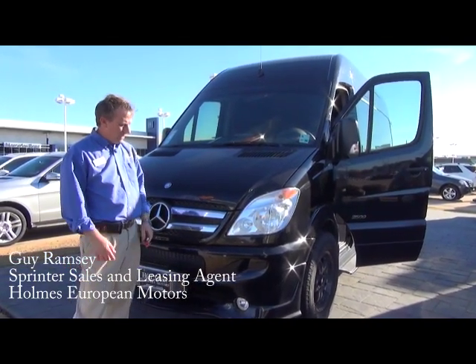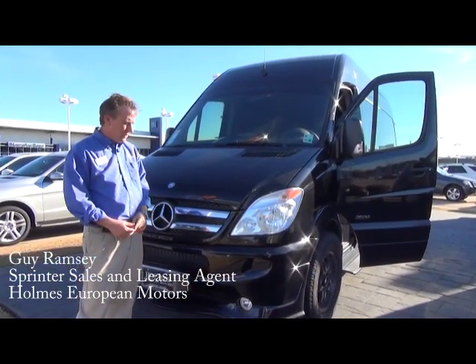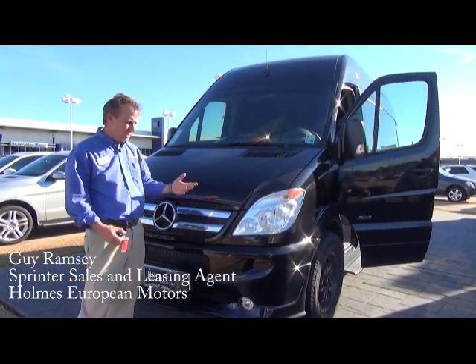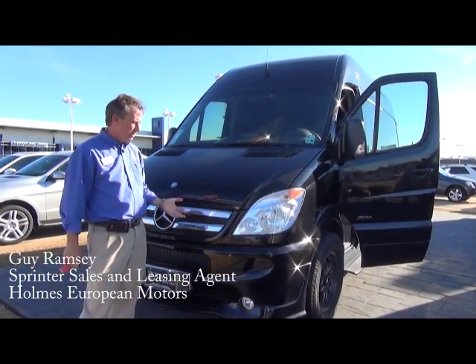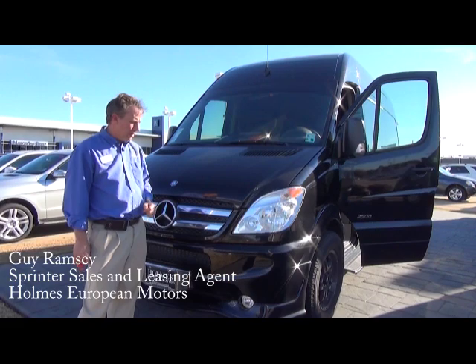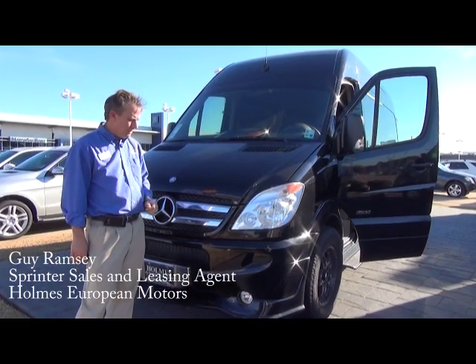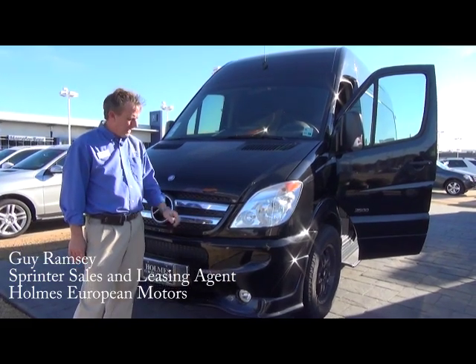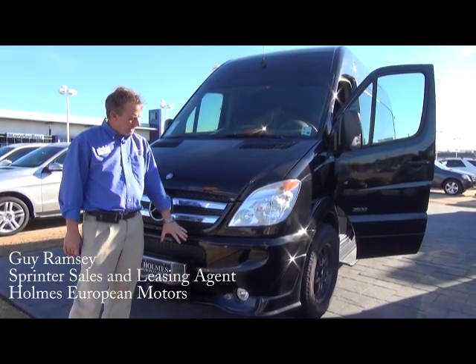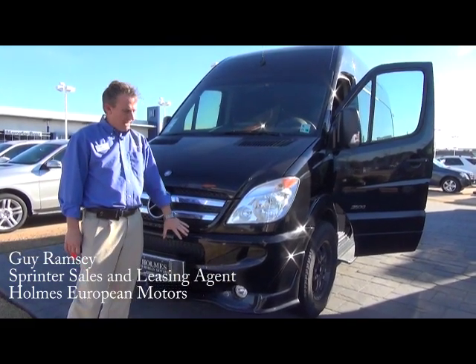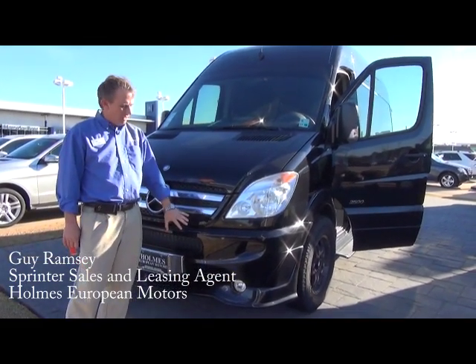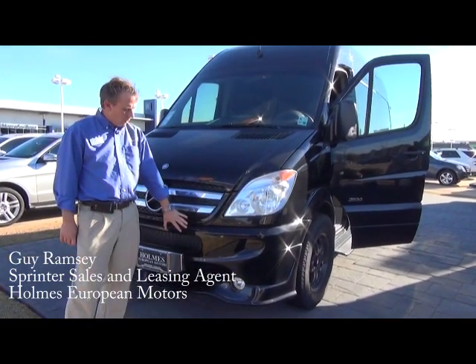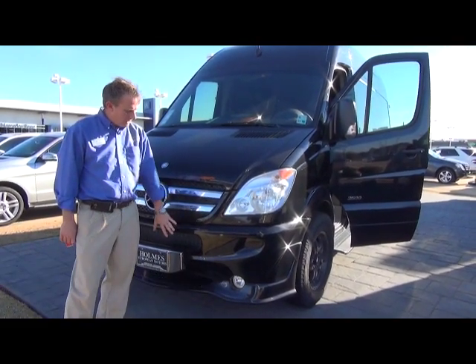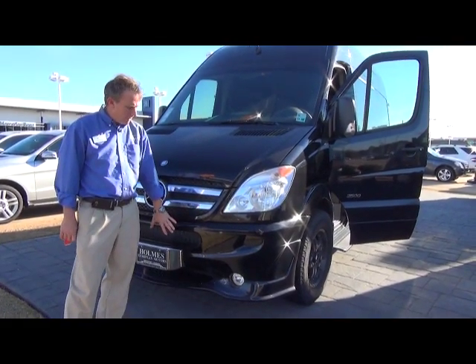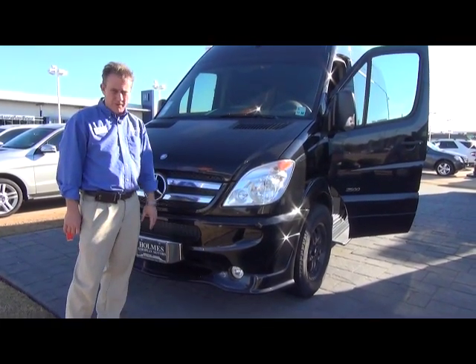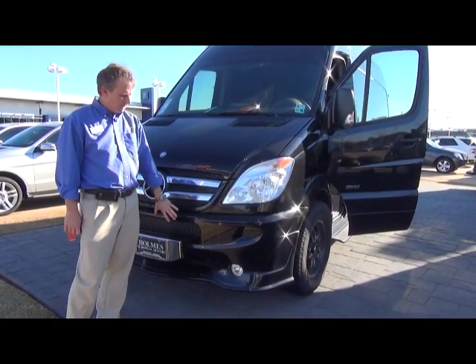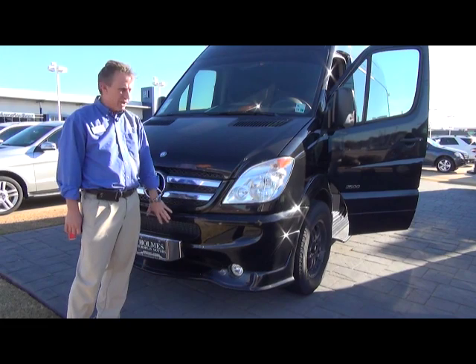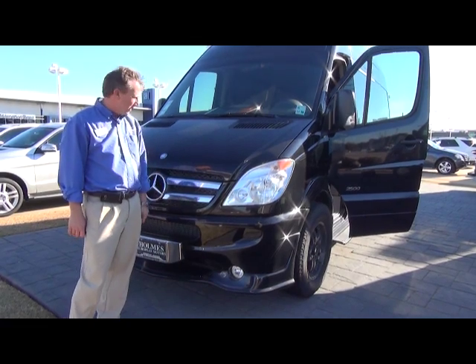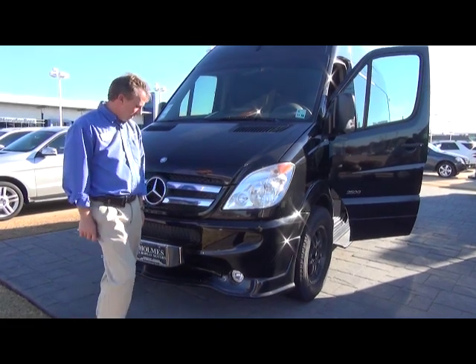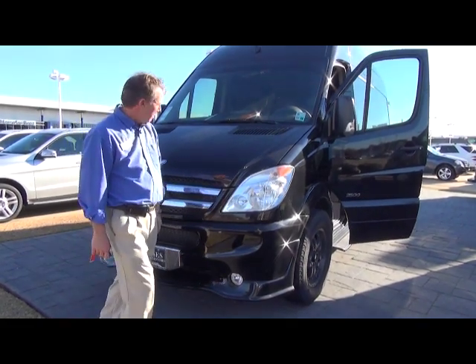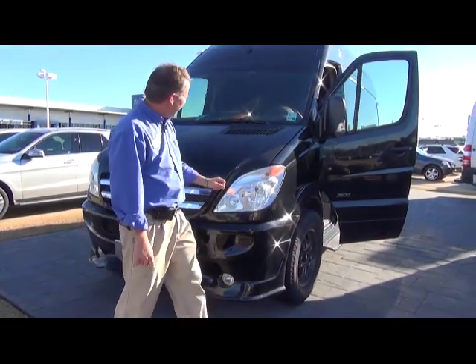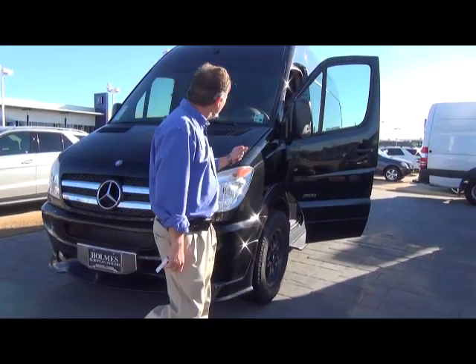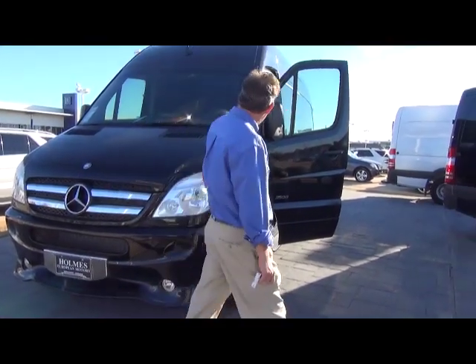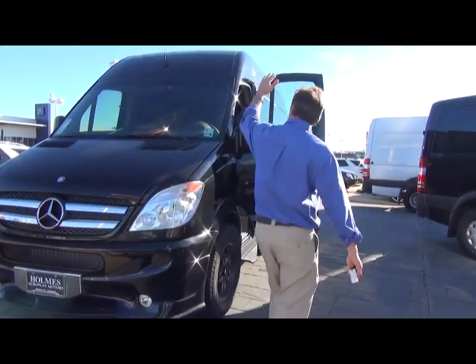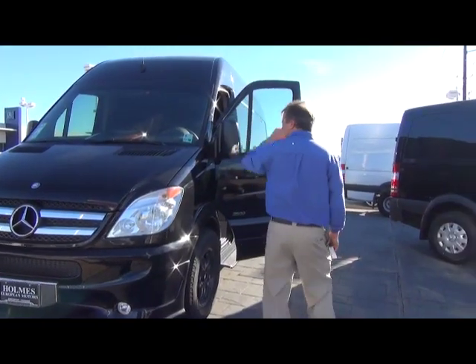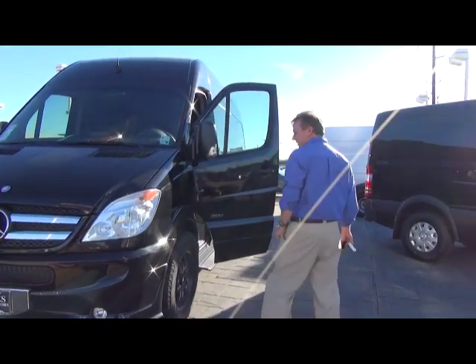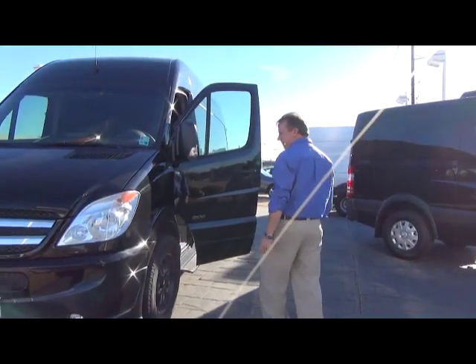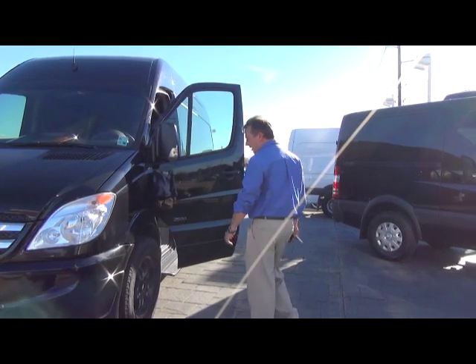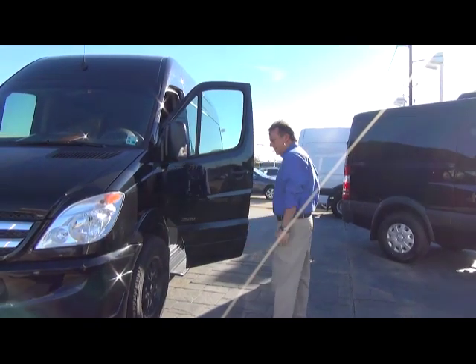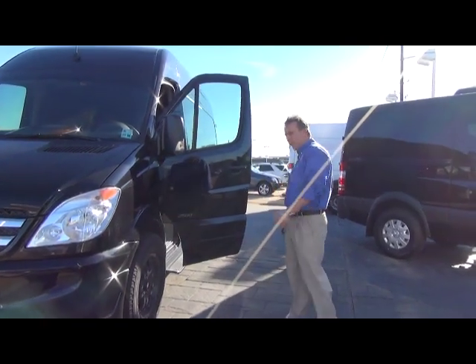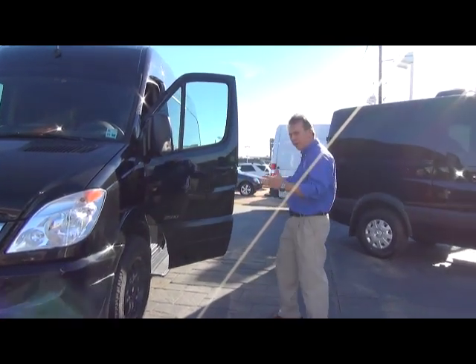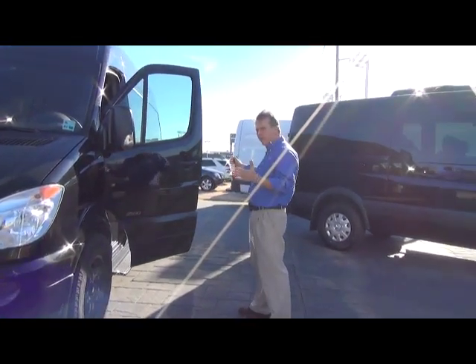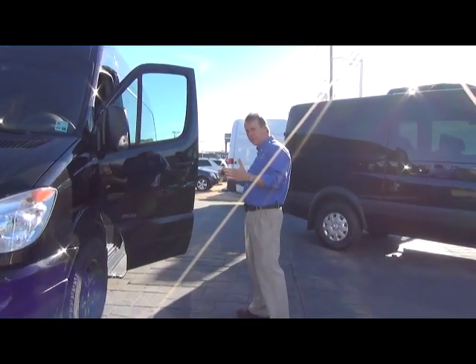The first feature you'll notice, as compared to any other Mercedes-Benz van, is the patented lowered valance front bumper cover — that is a Midwest product only. This is a high top version of this van.